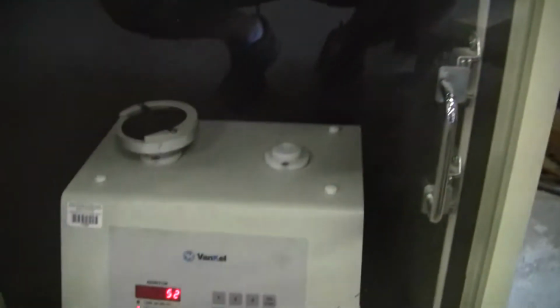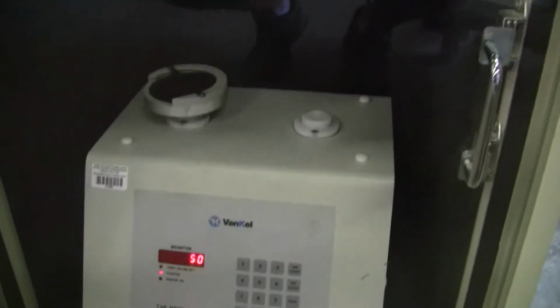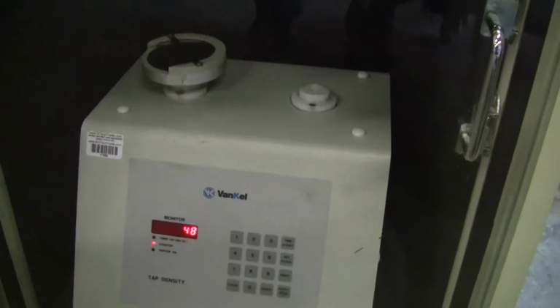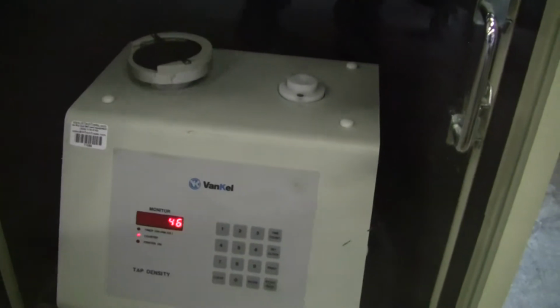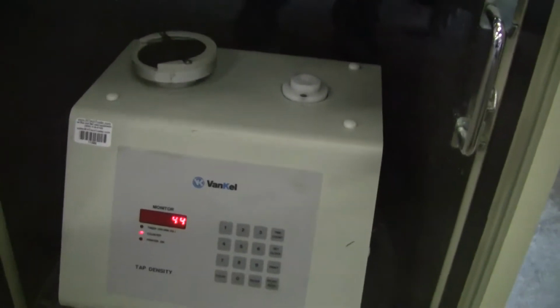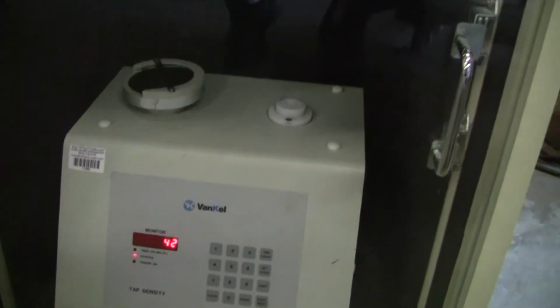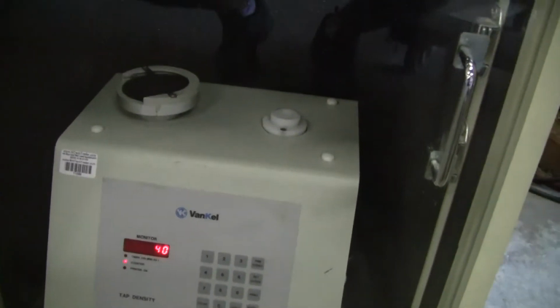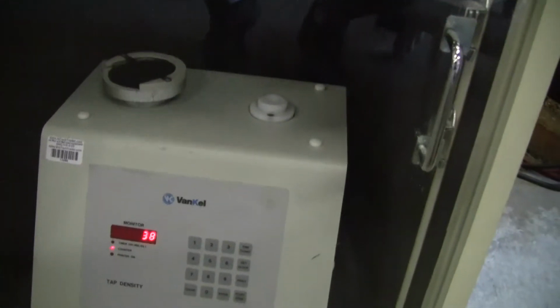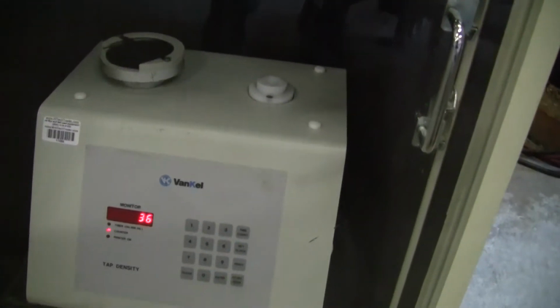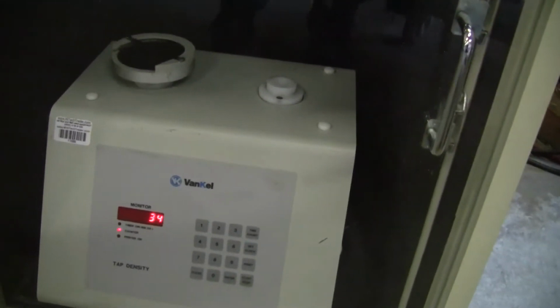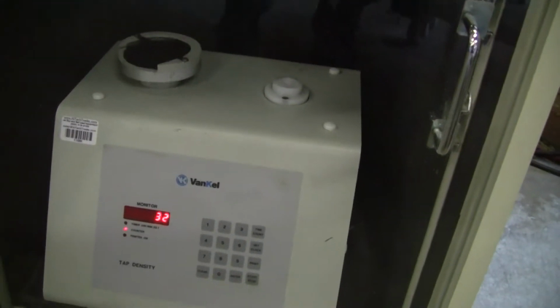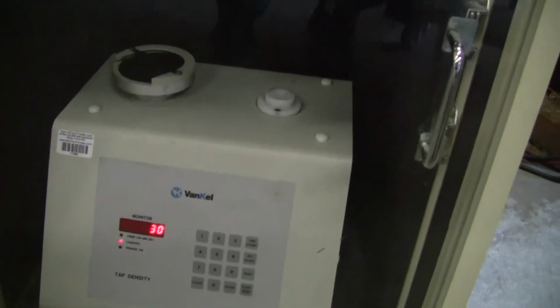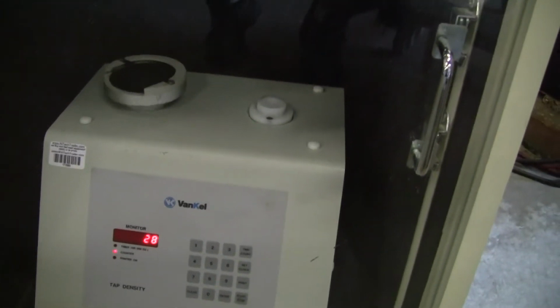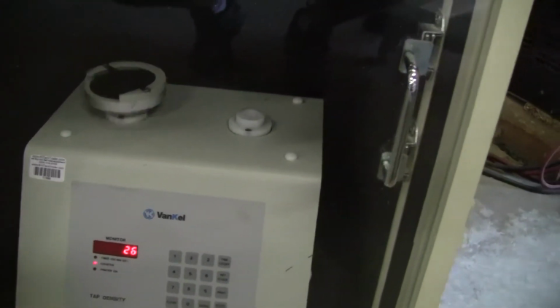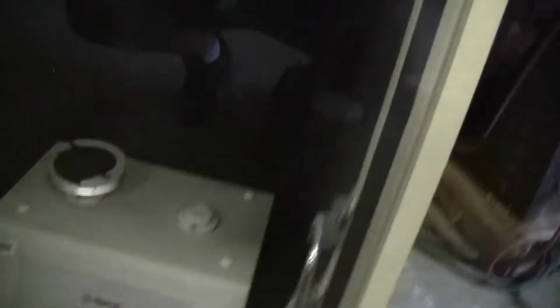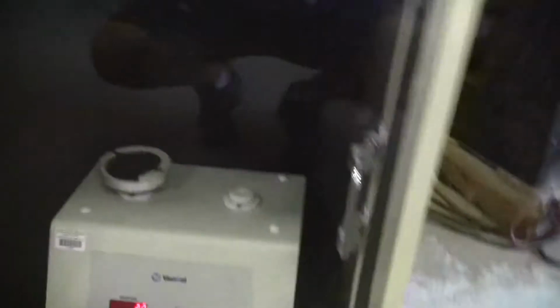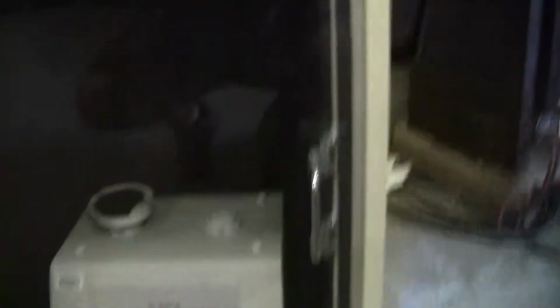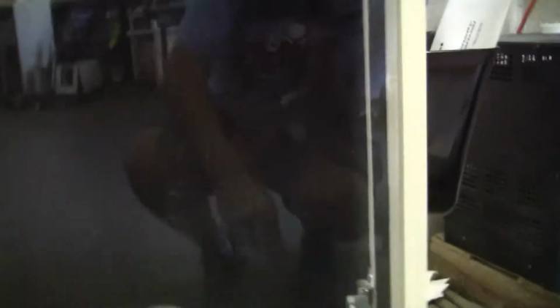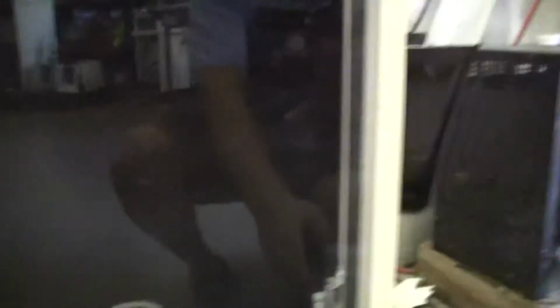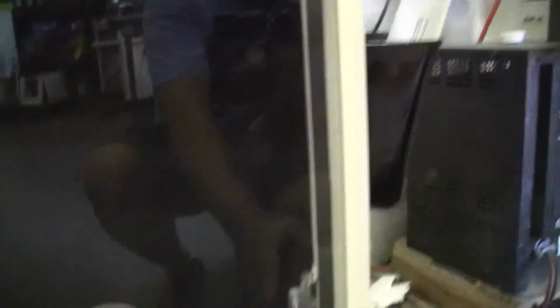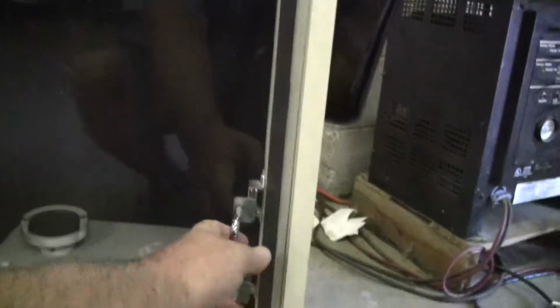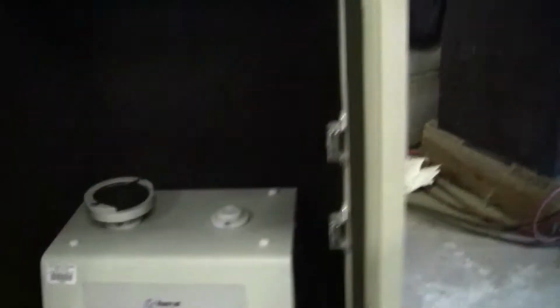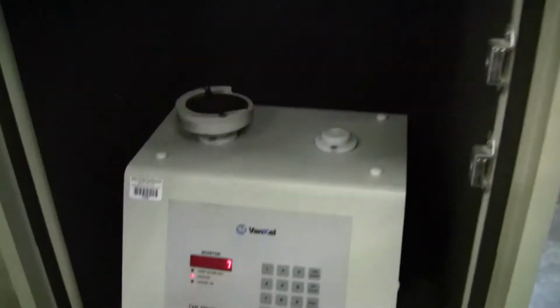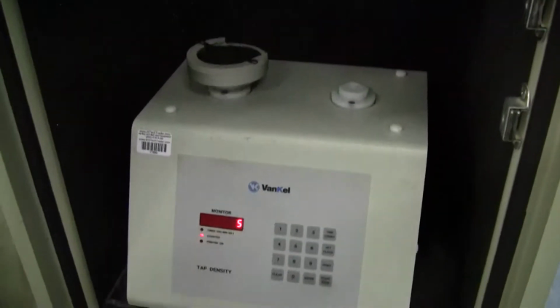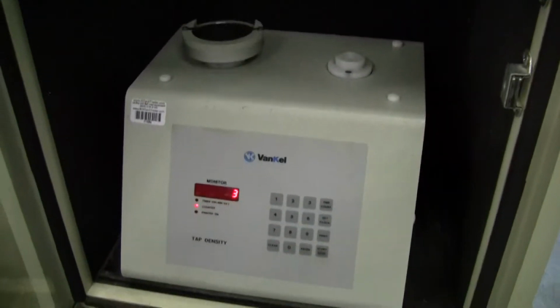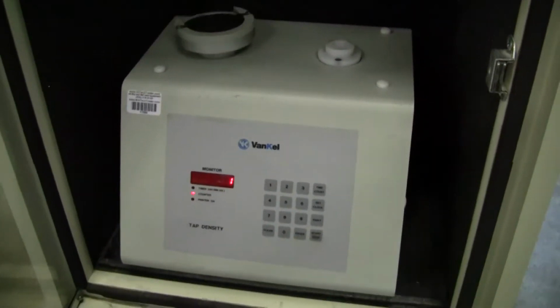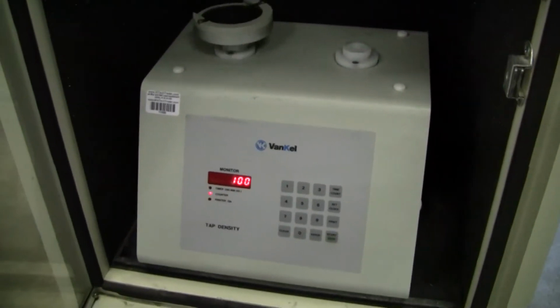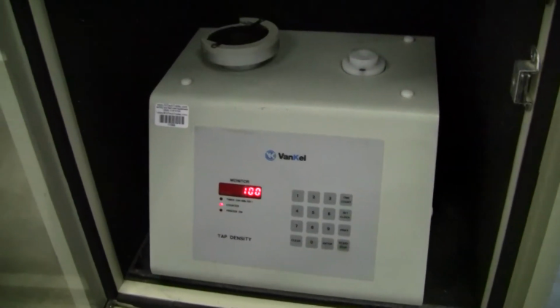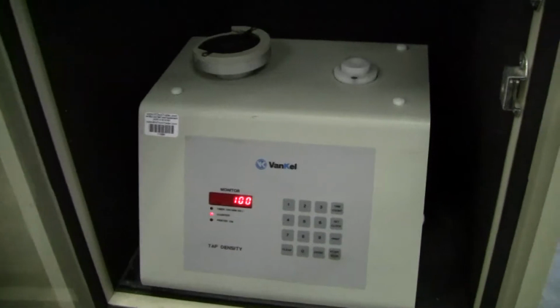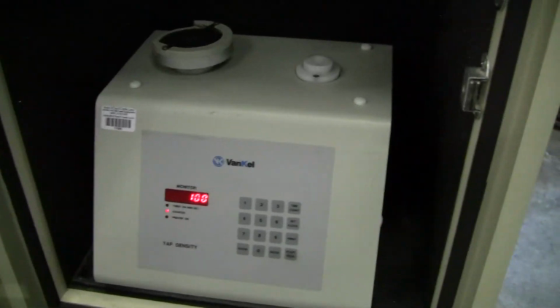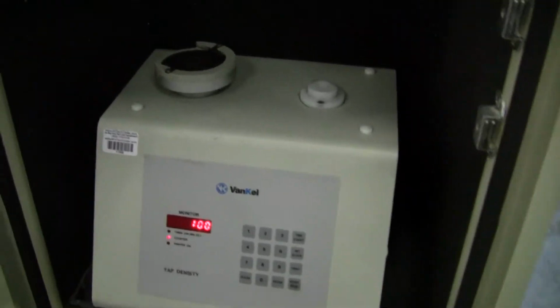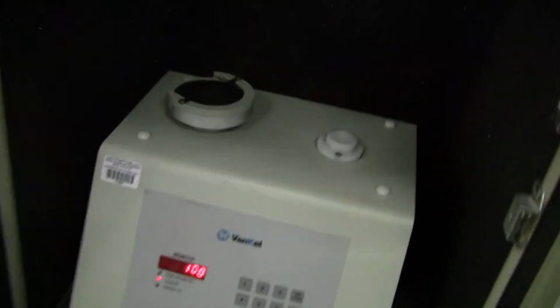You can see, with the door closed, it's obviously much quieter. Count it down from 100.